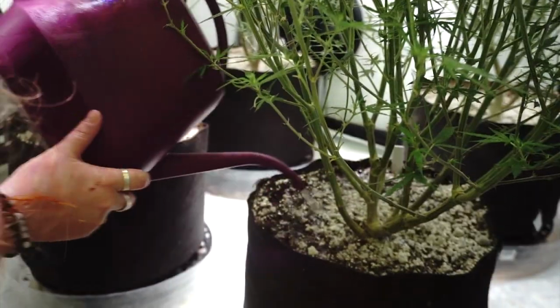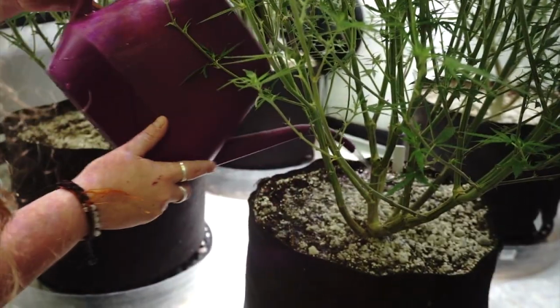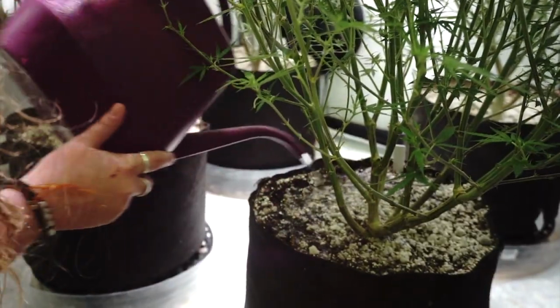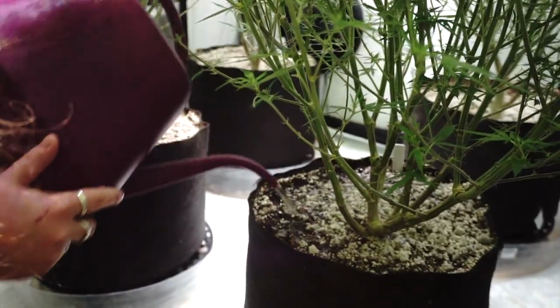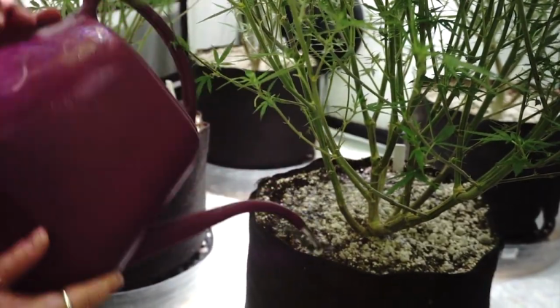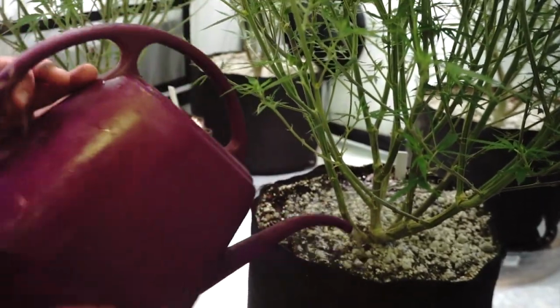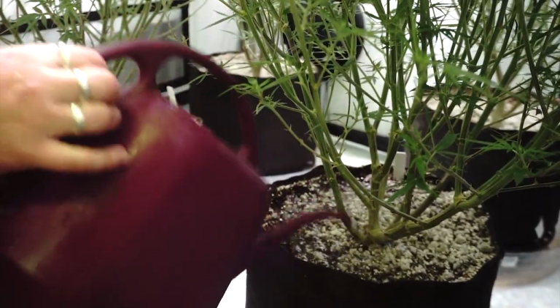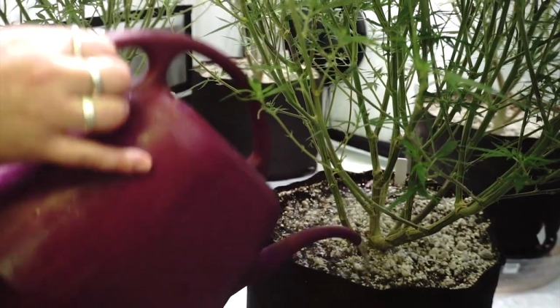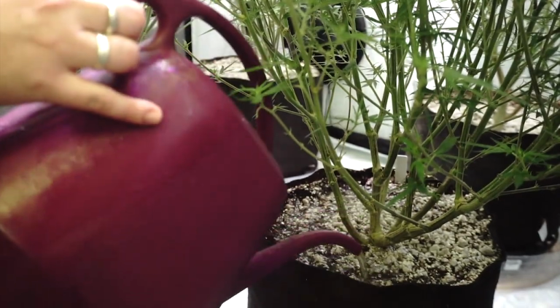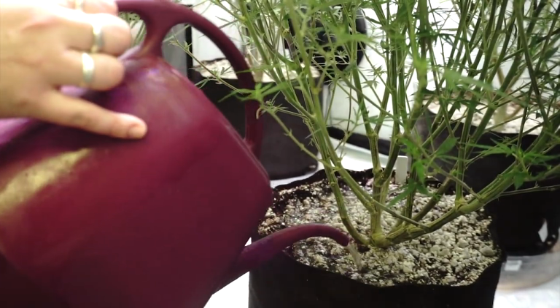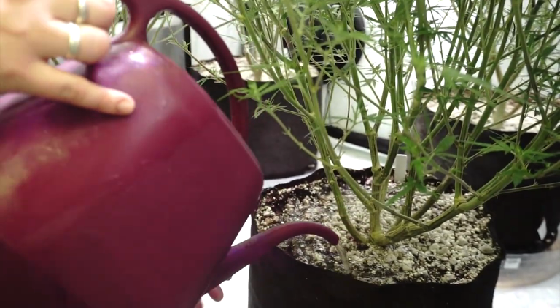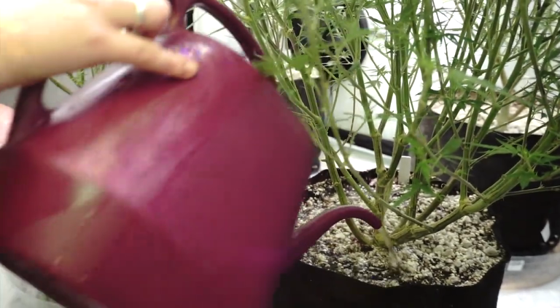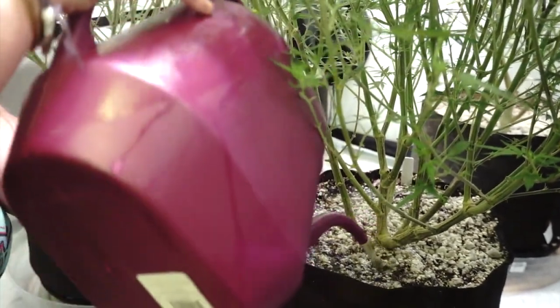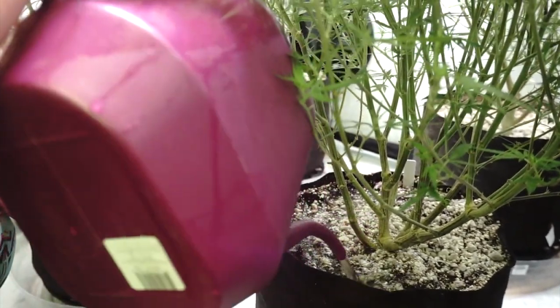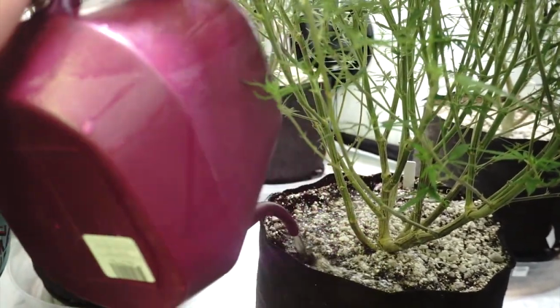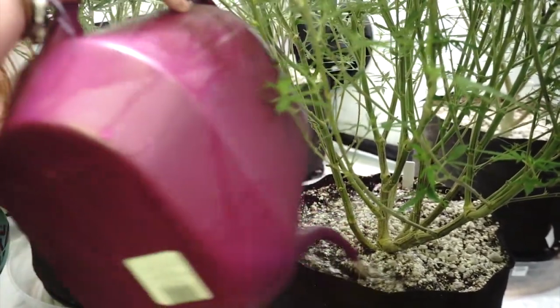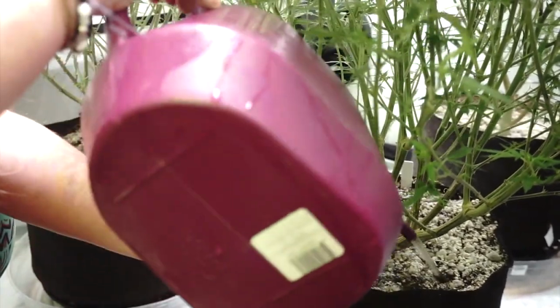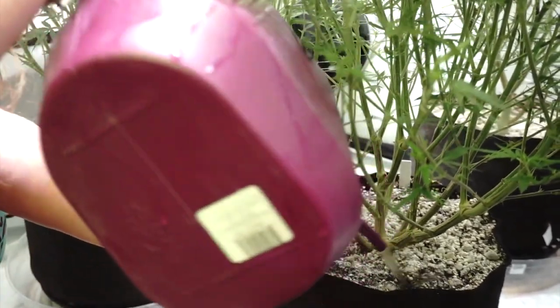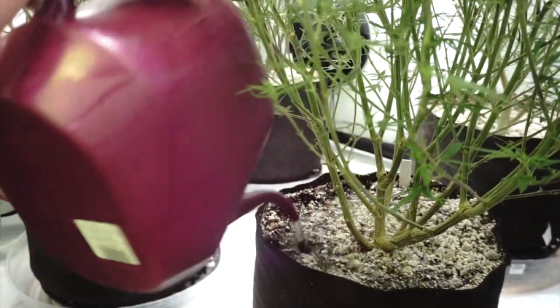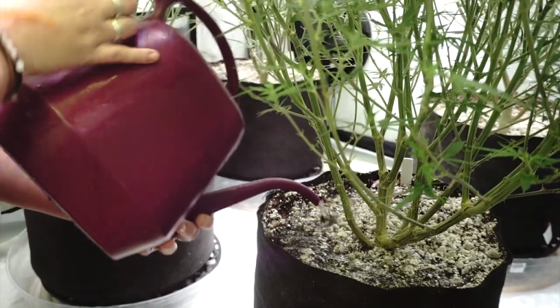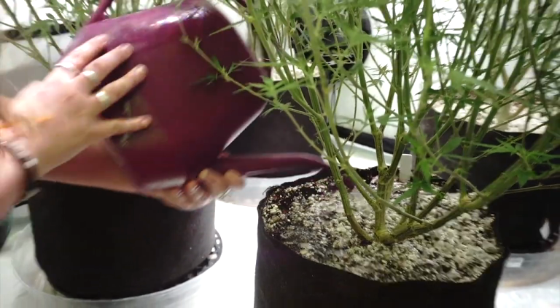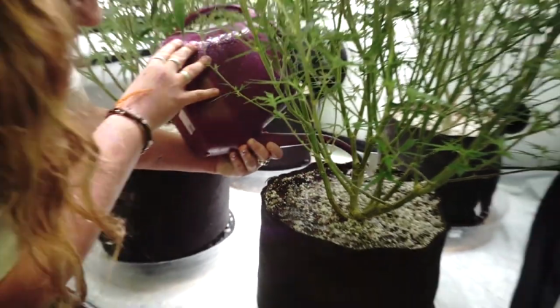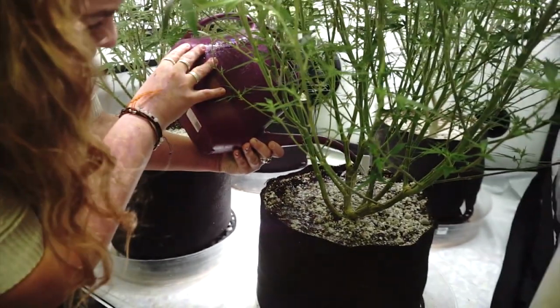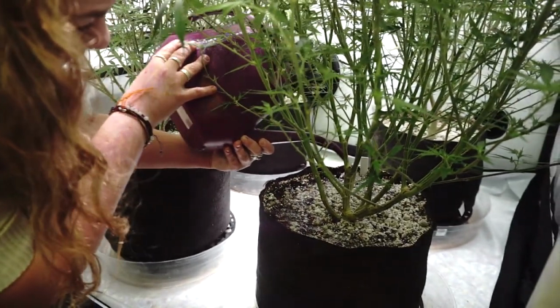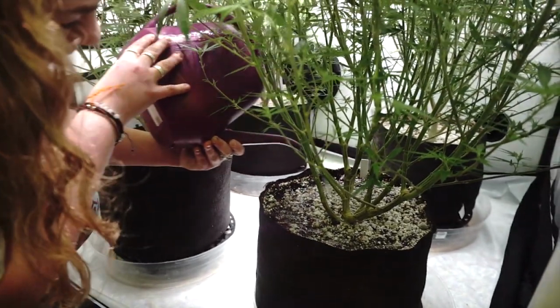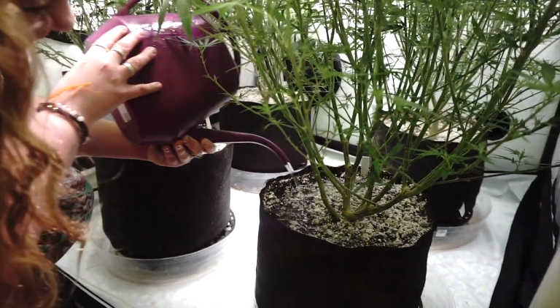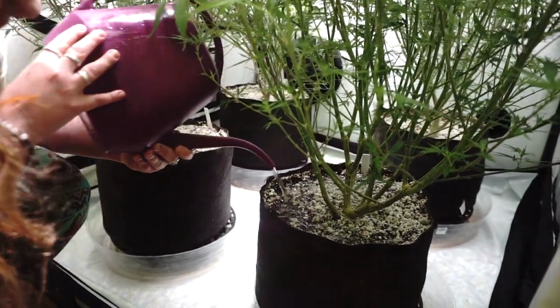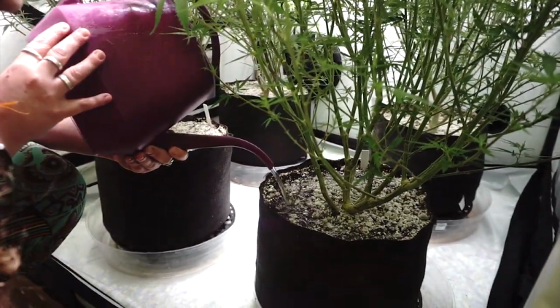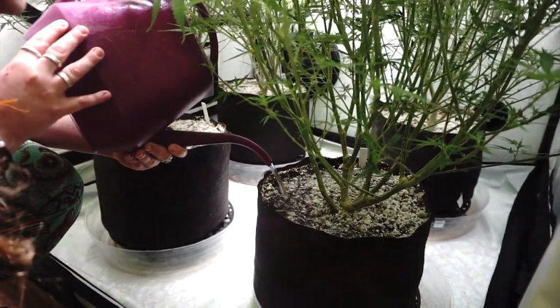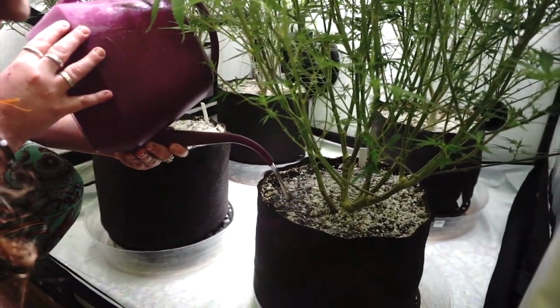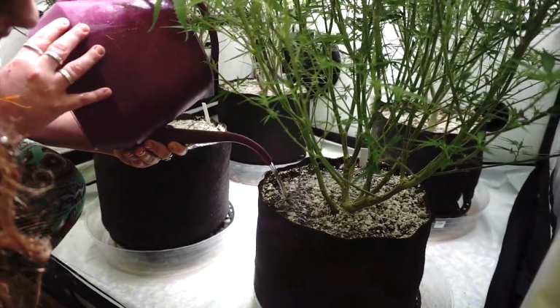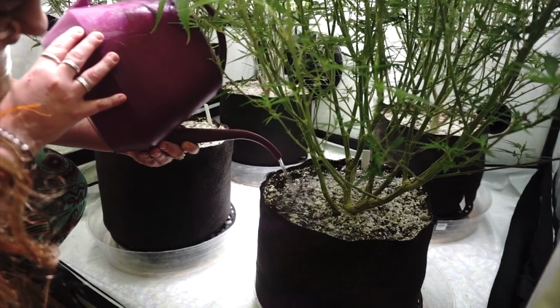This also helps with runoff. If you have 2 inches in one saucer and 1 inch in another, you know you need to give that one plant a little bit extra. You definitely want a nice even amount of runoff in all of the saucers when you're done.